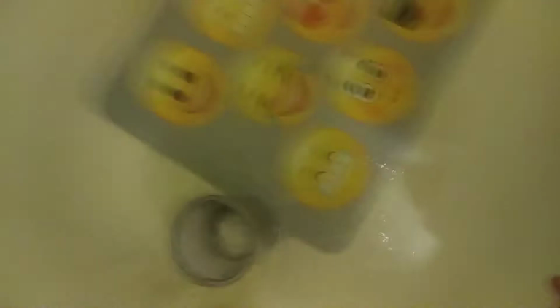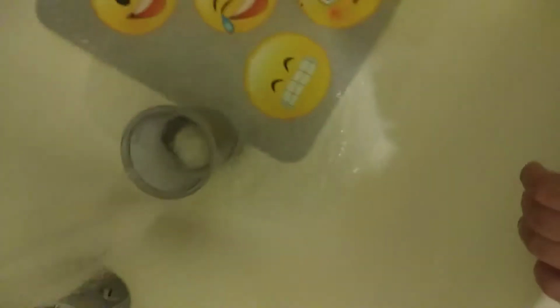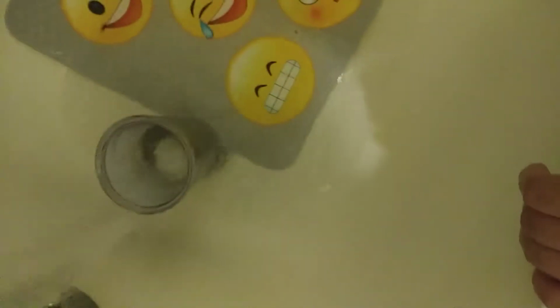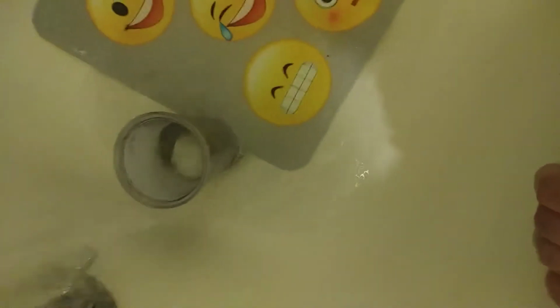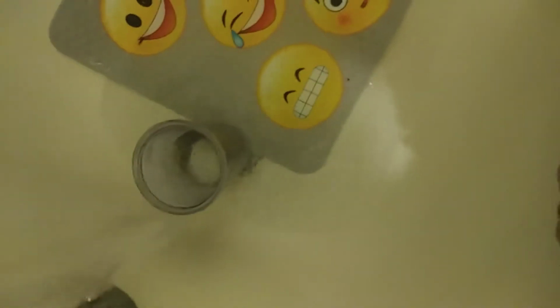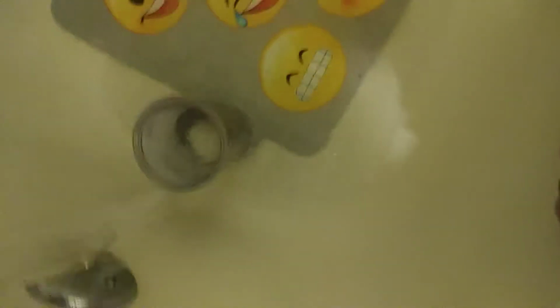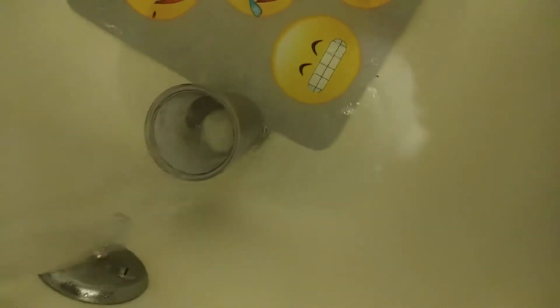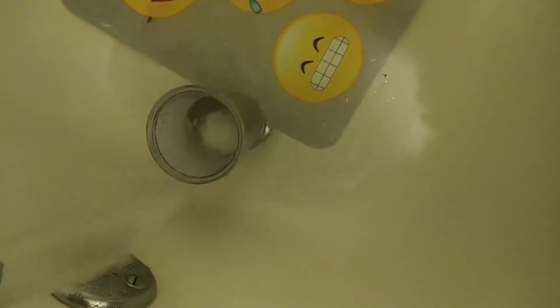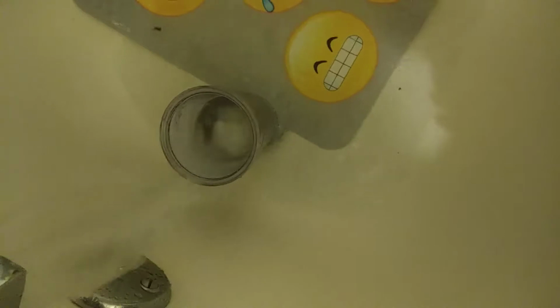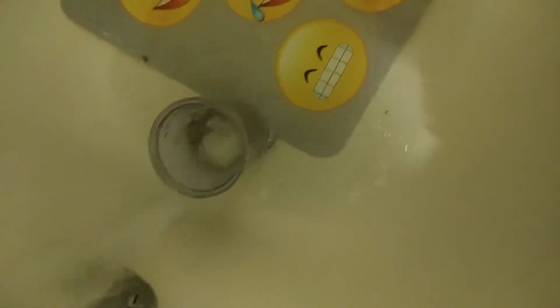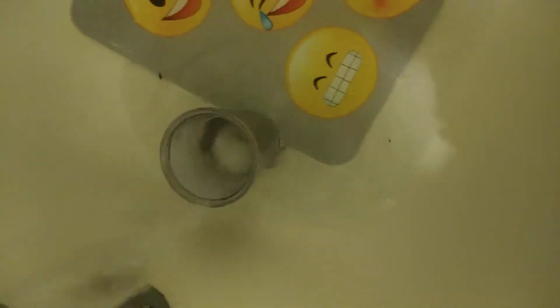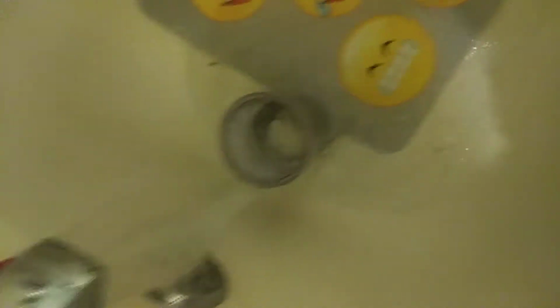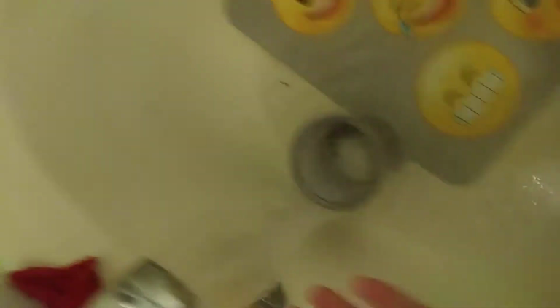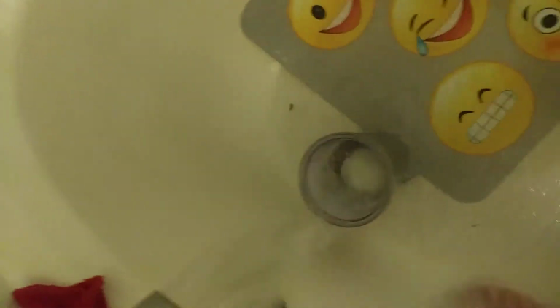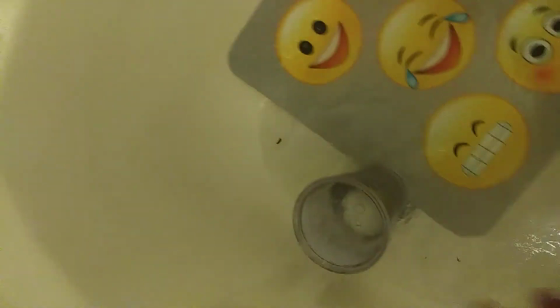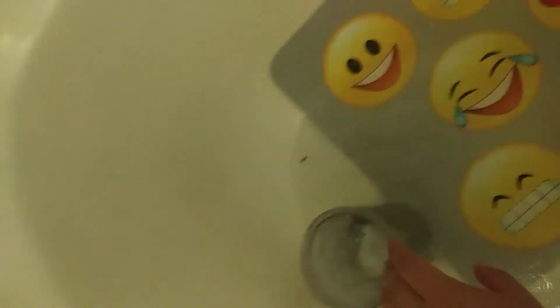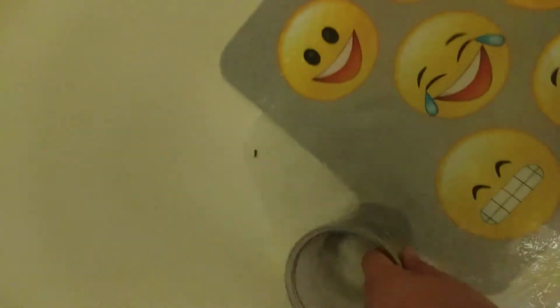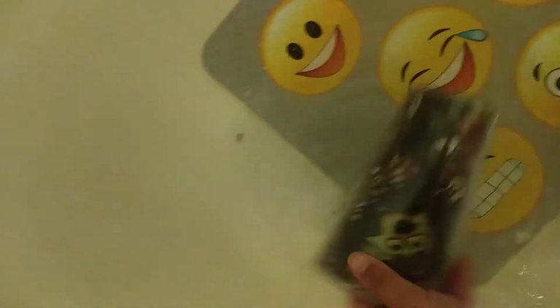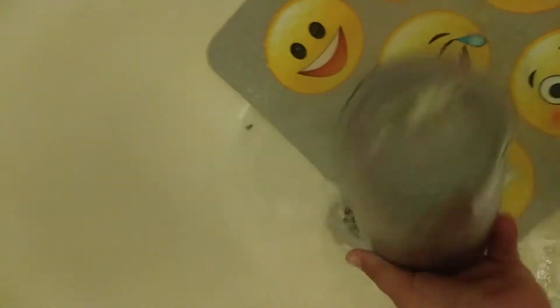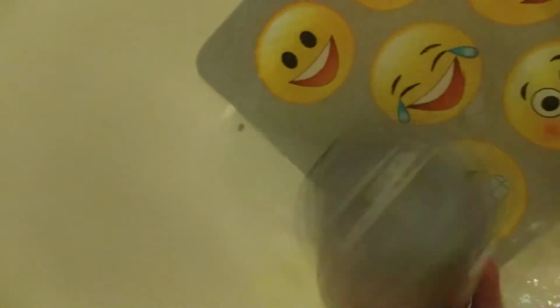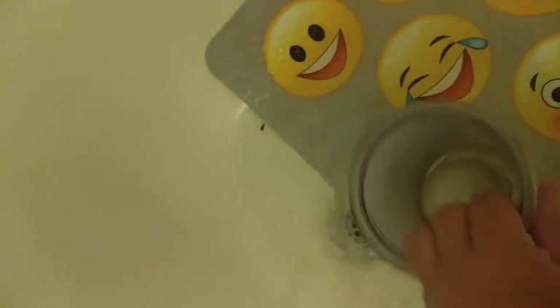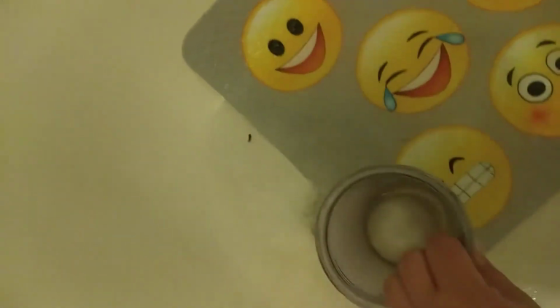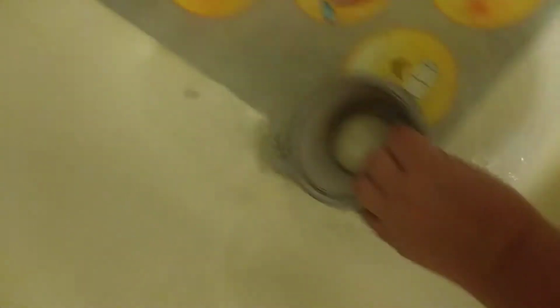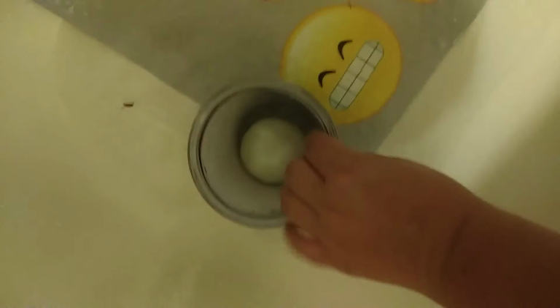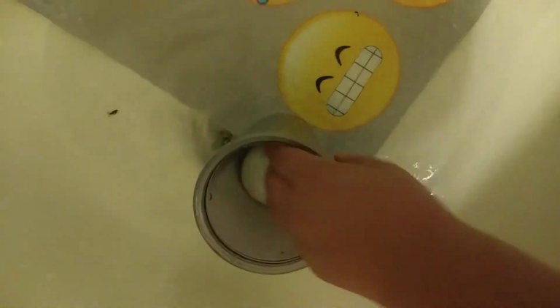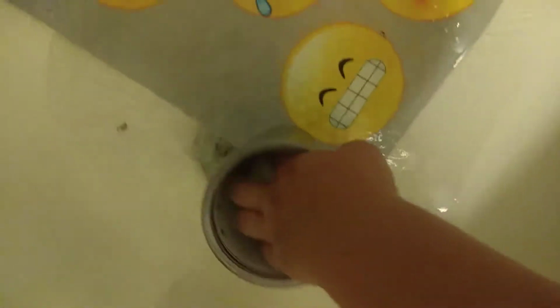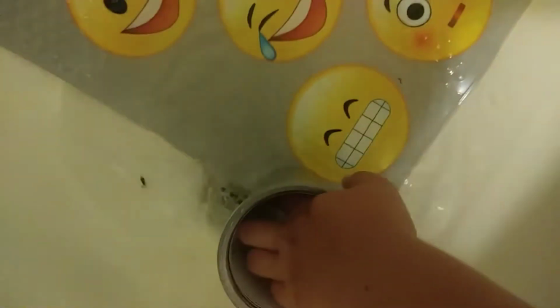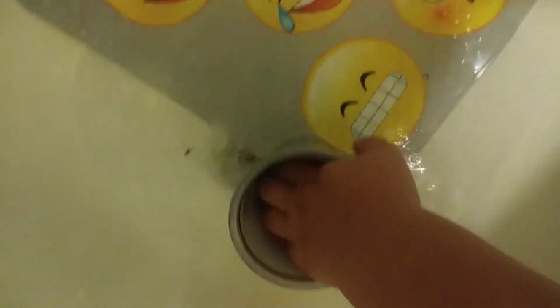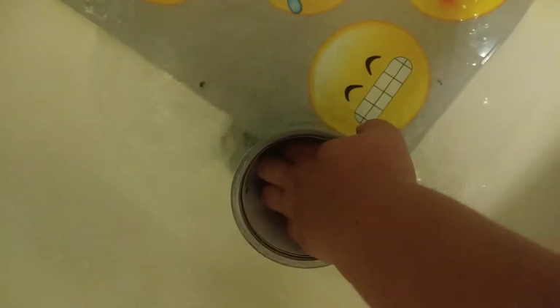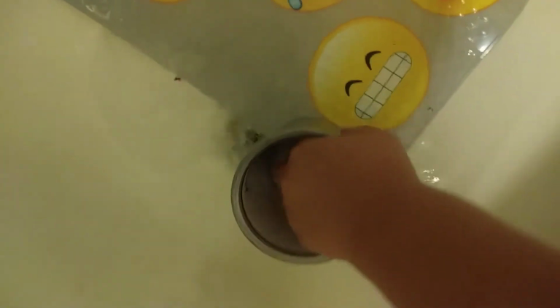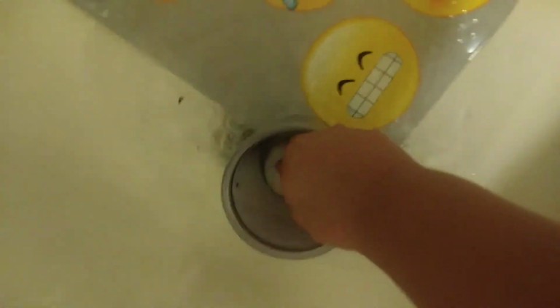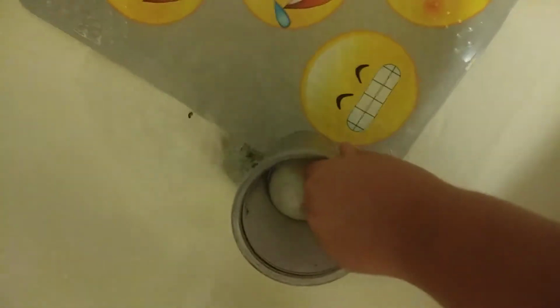Hey guys, I know you probably can't hear me because the water's on, but this is hot water and I'm right now trying to melt the ice so I can get this squishy out, so I'll talk to you when I get out.